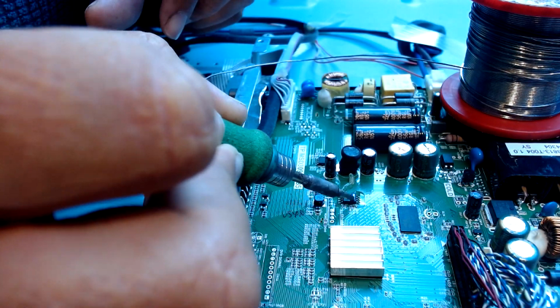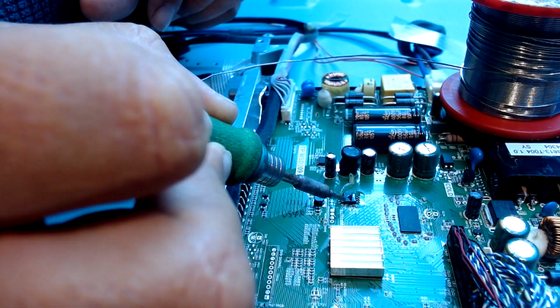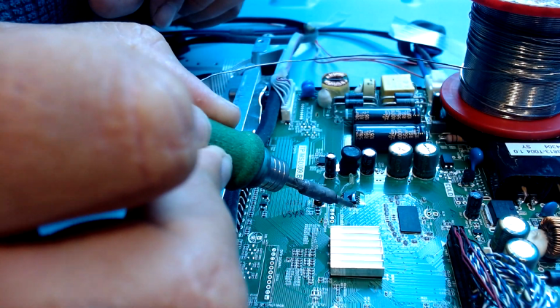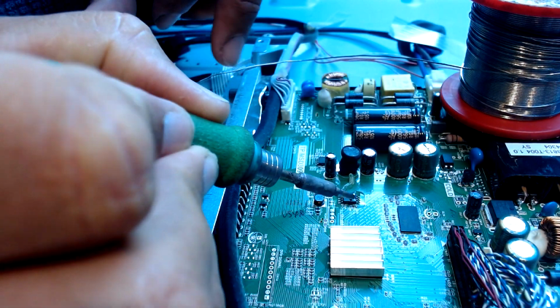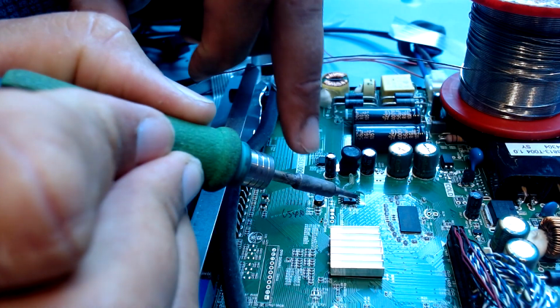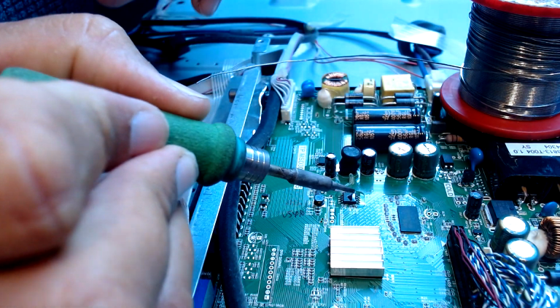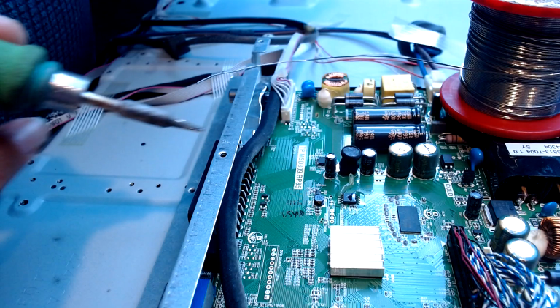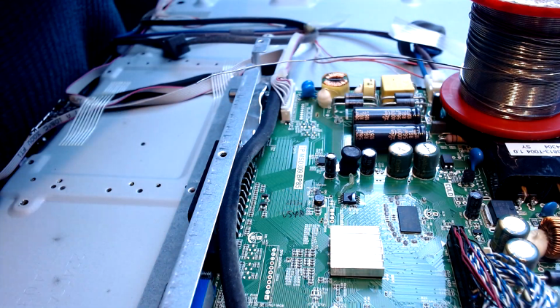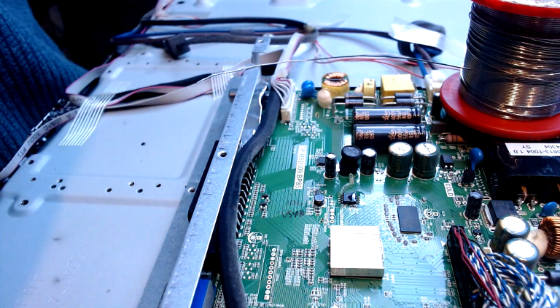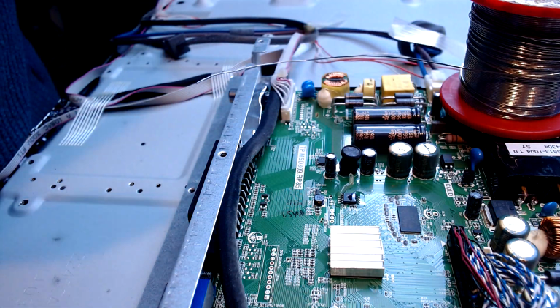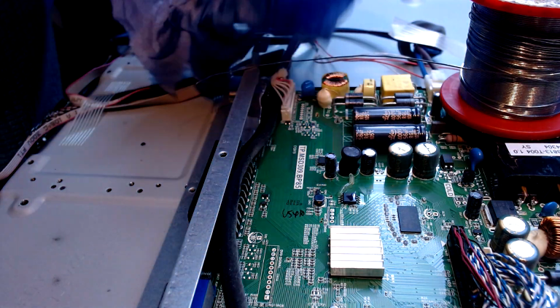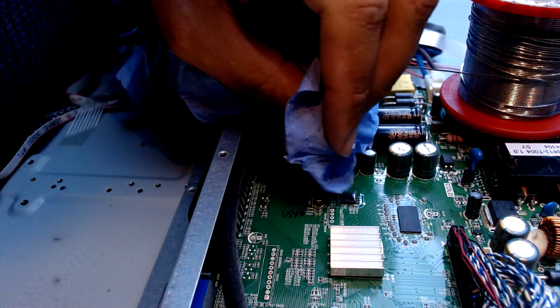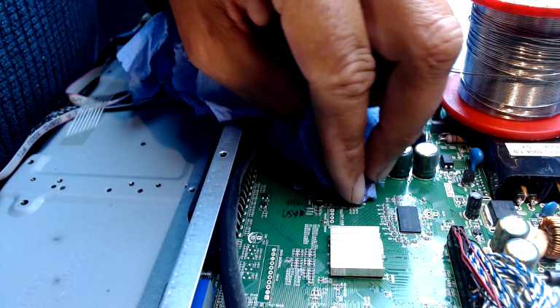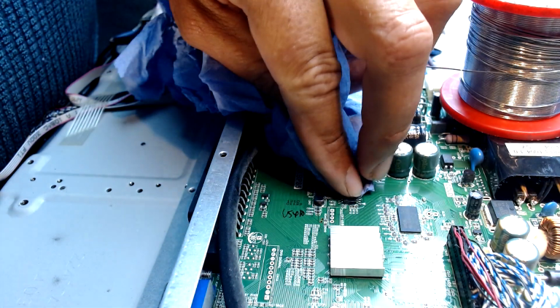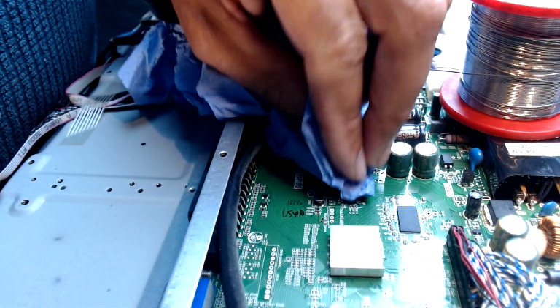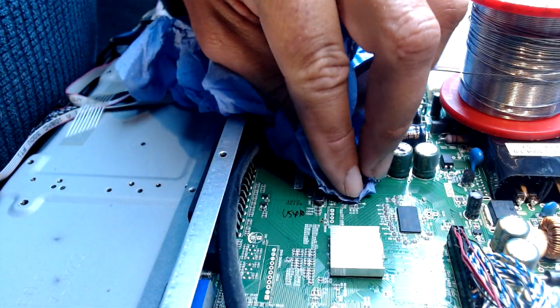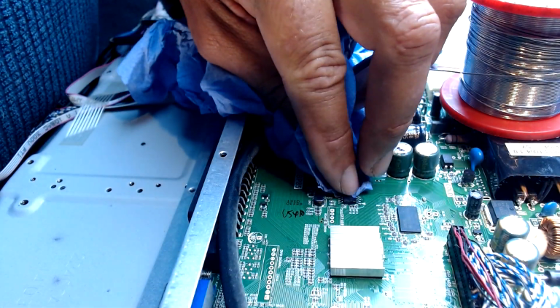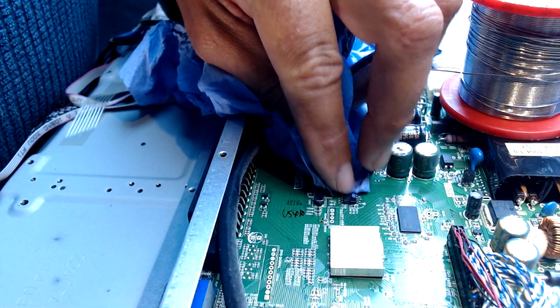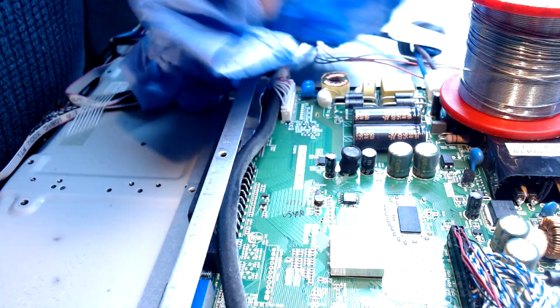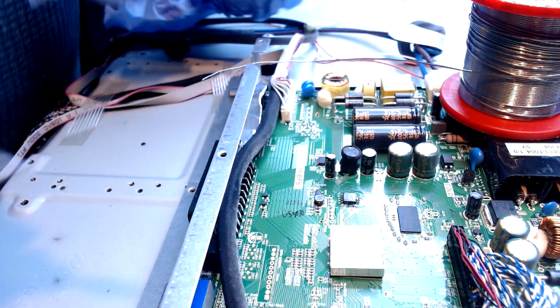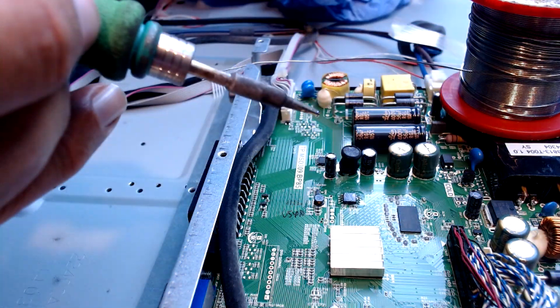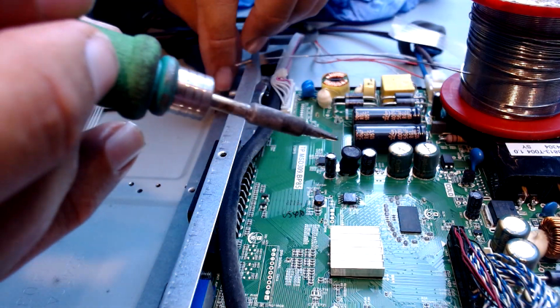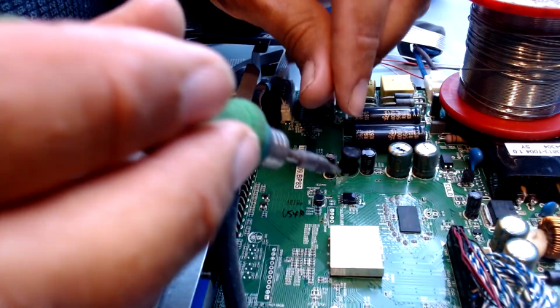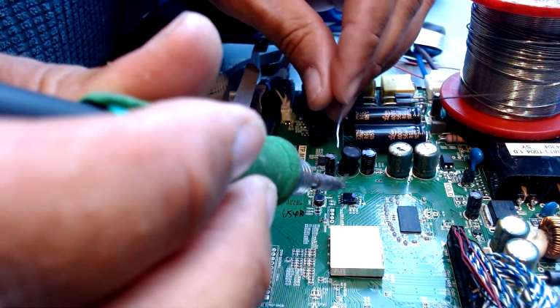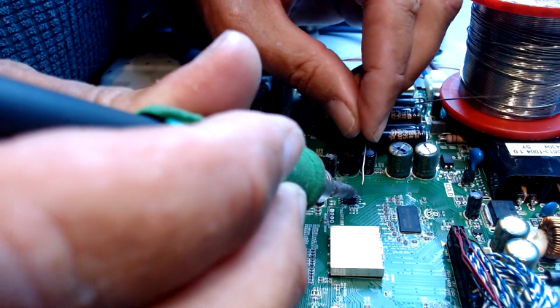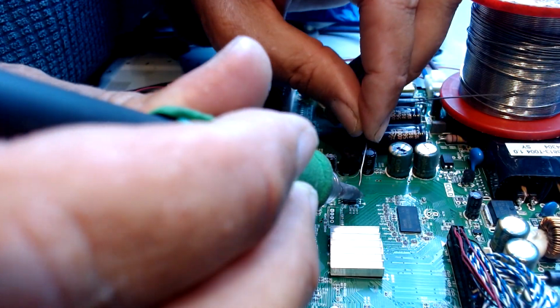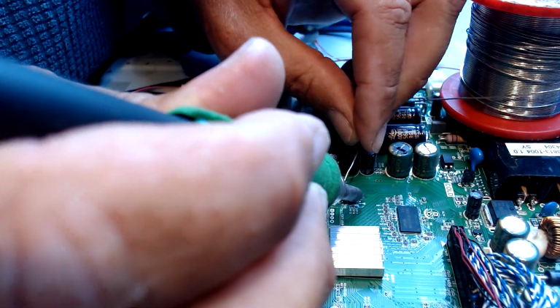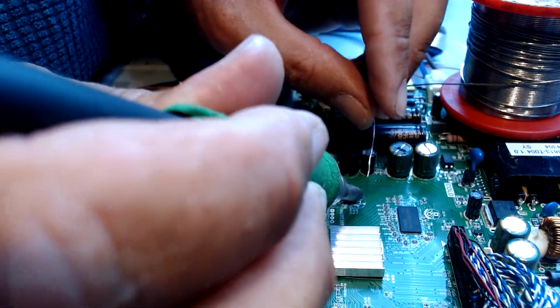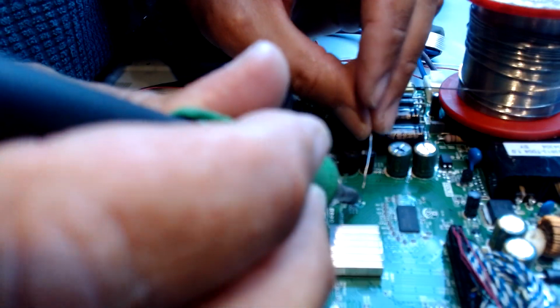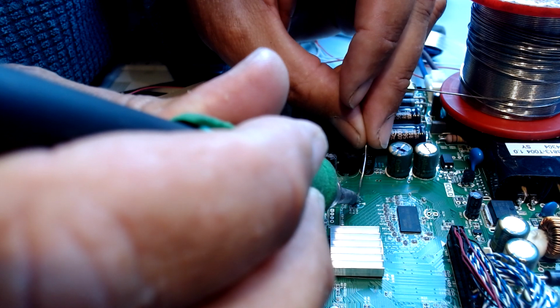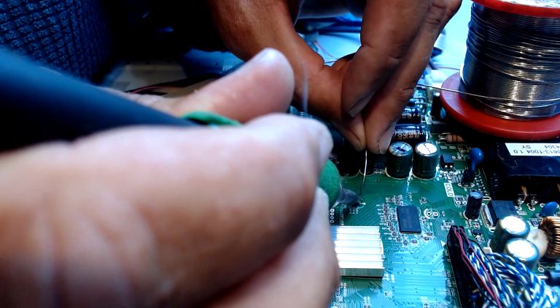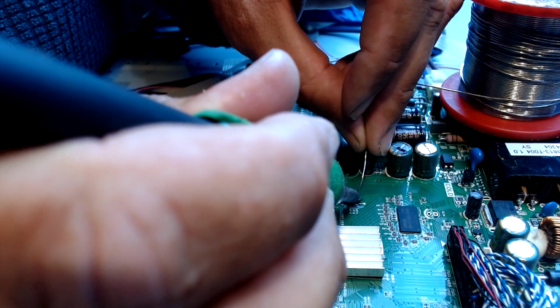We haven't done one of these for about three or four years, but occasionally they turn up. Hopefully the backlights on this are still working, otherwise we're going to have two faults. I'm just going to lag this in solder.